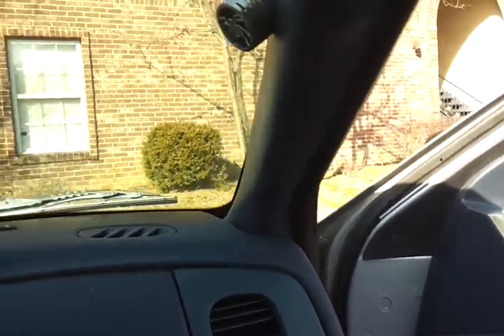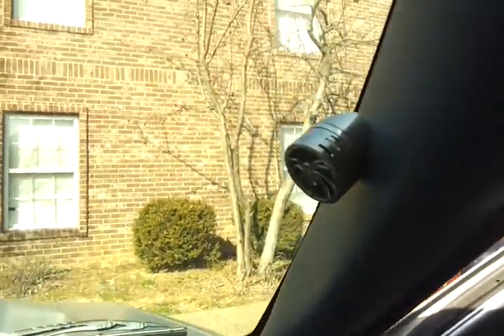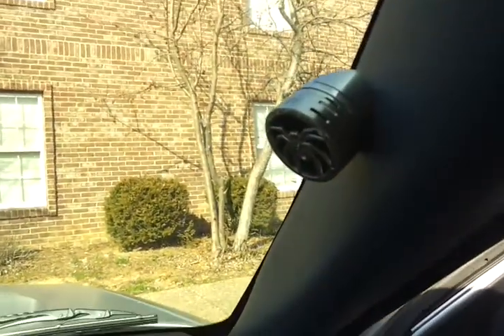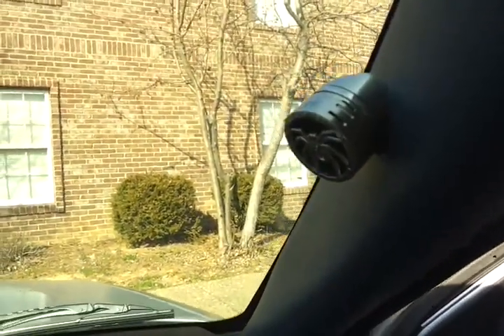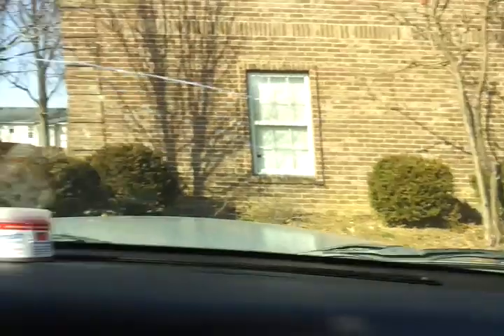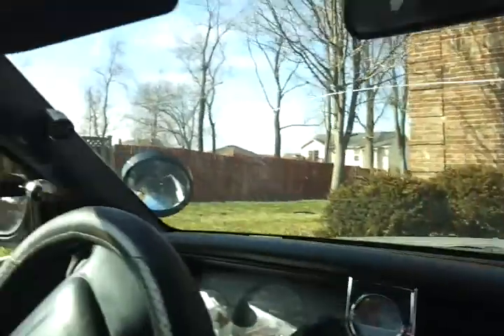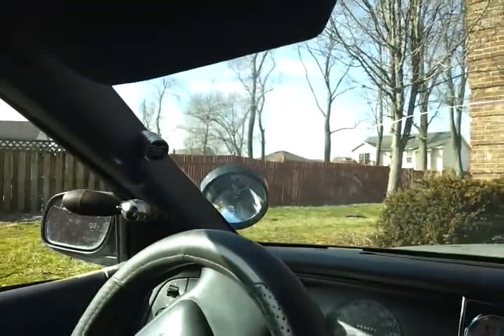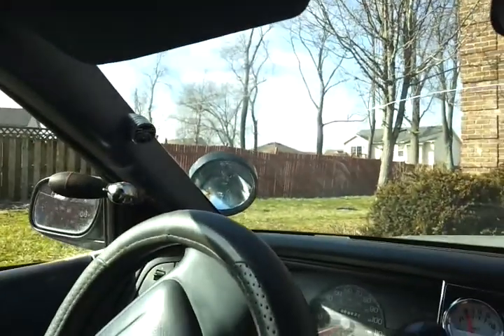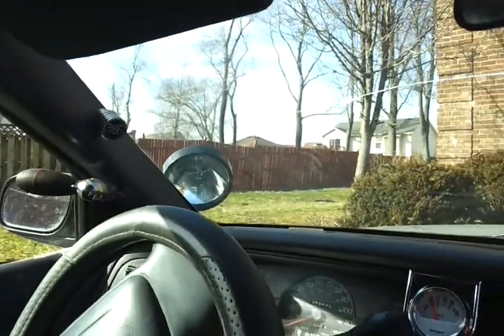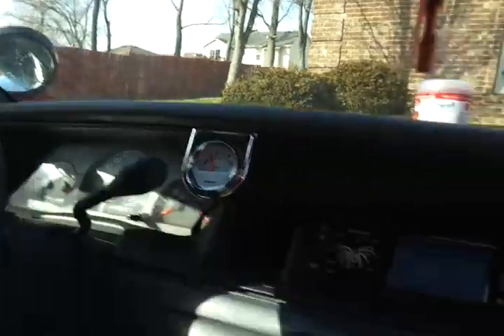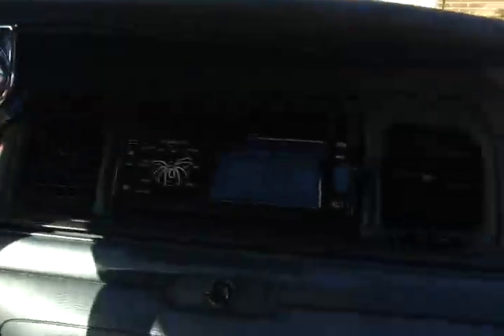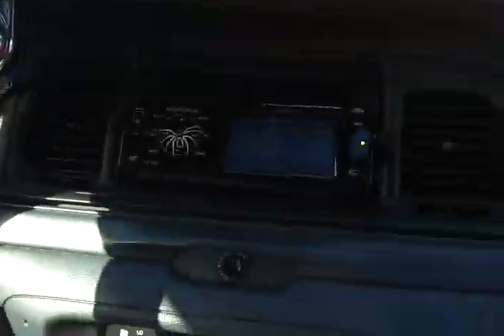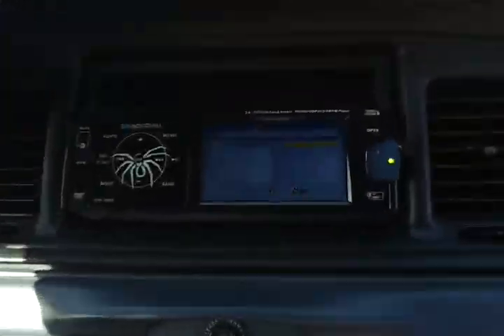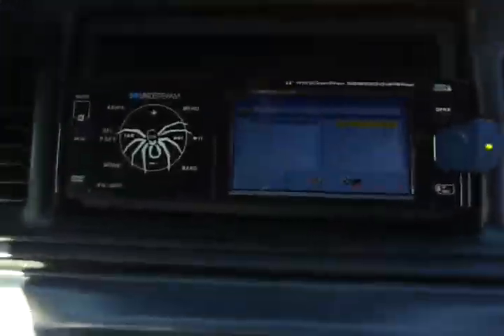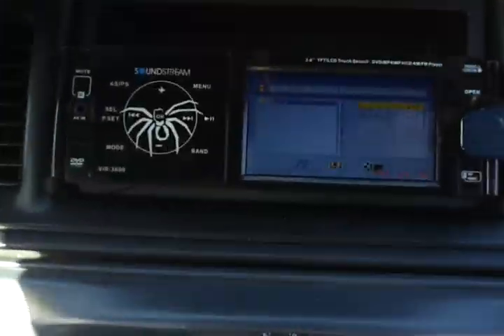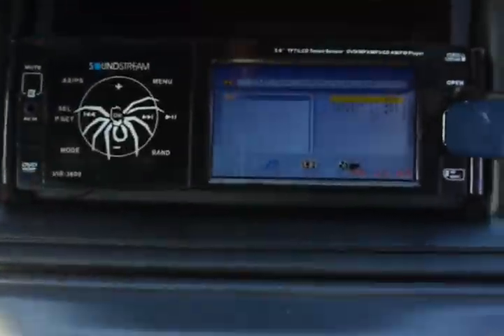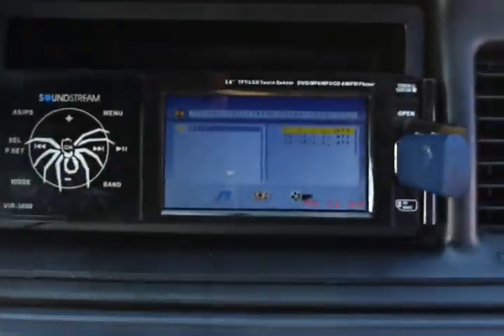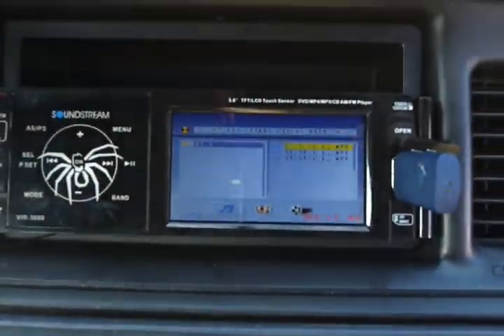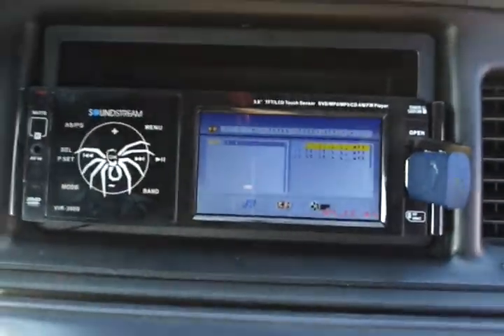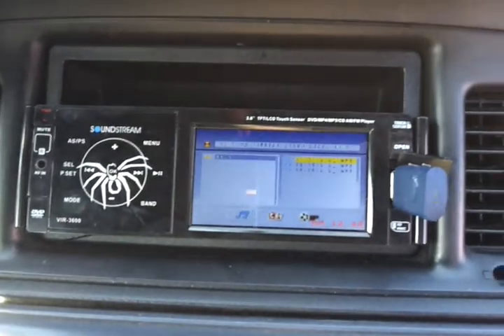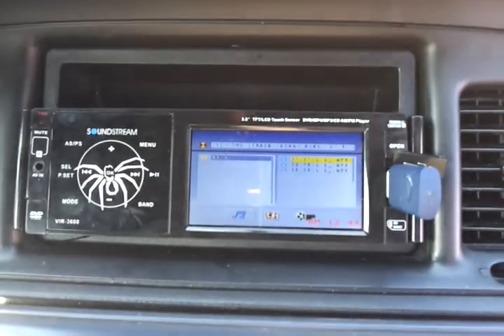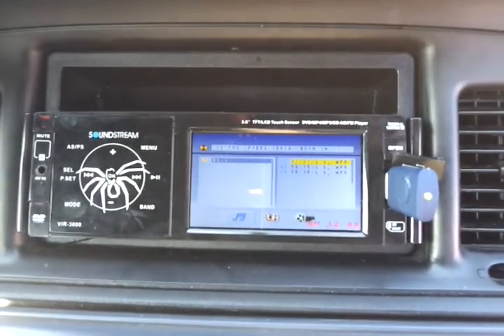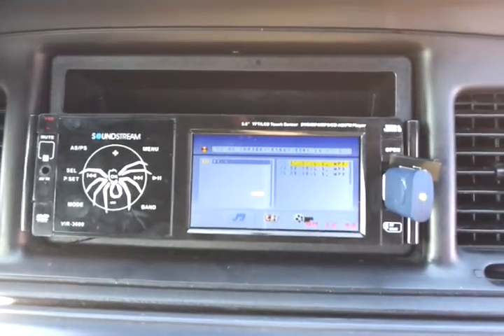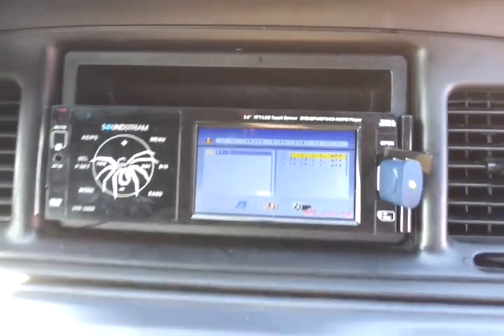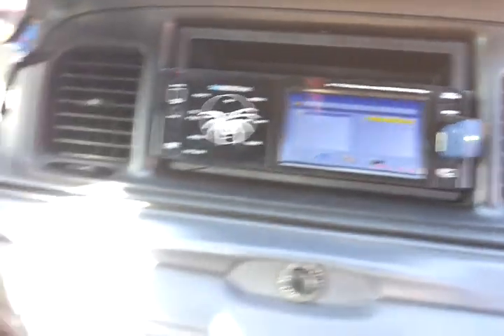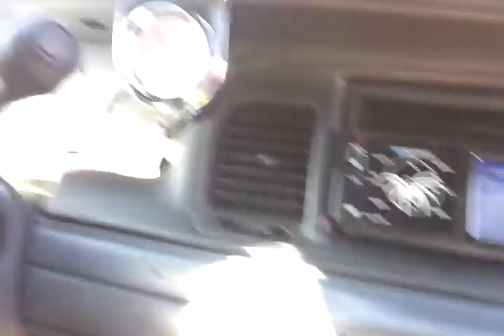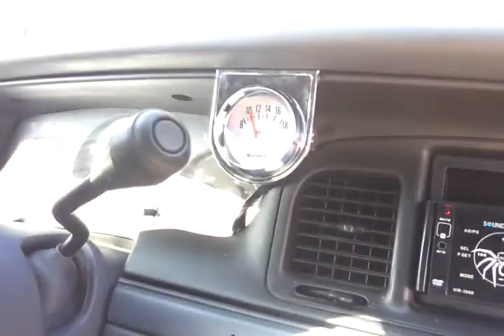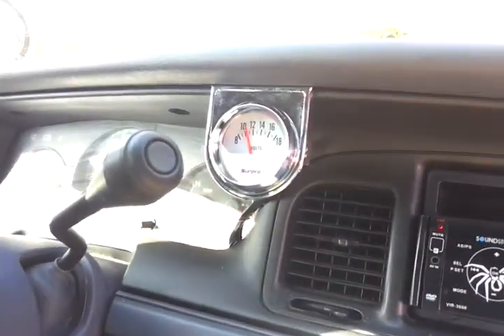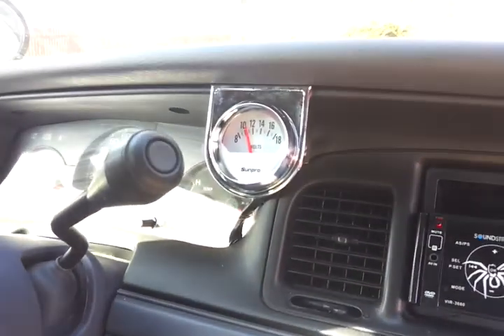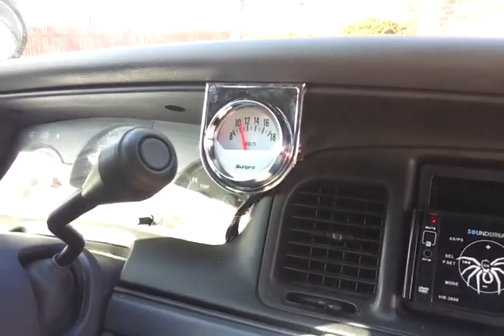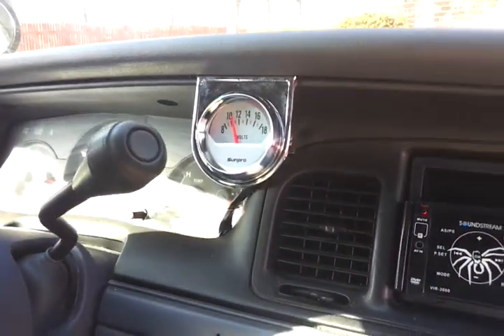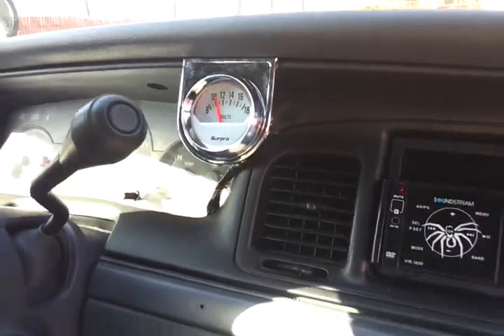Got me some tweeters. Sound Stream DVD/CD player — it works. Got my little voltage meter, see what I'm doing.